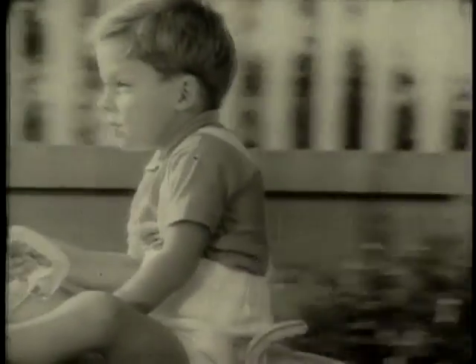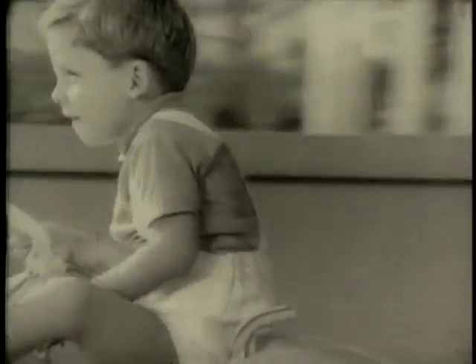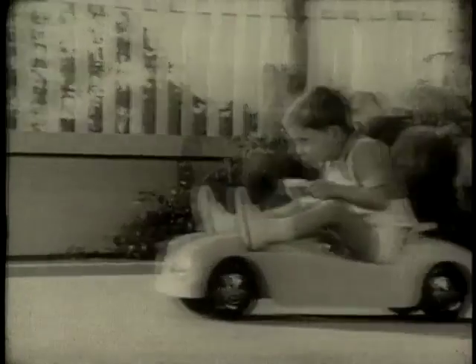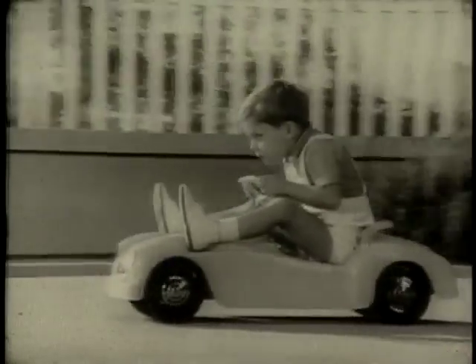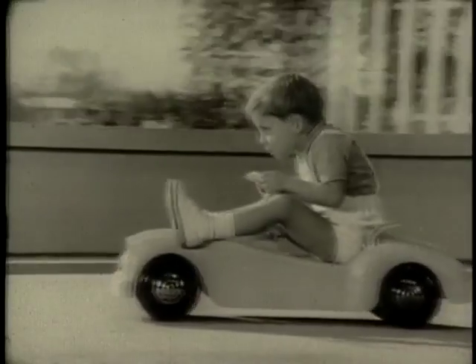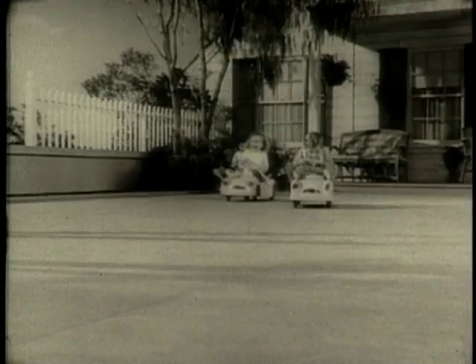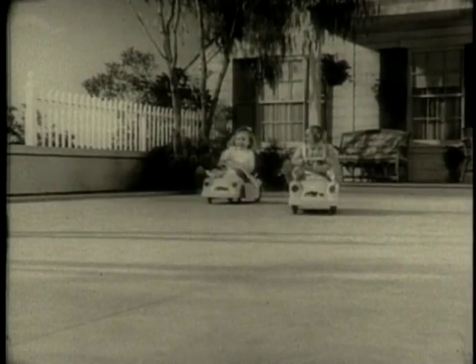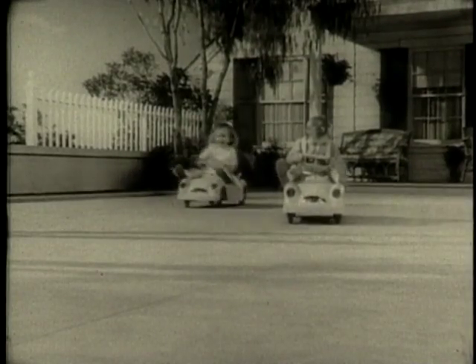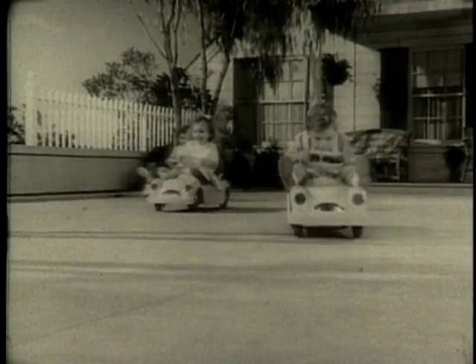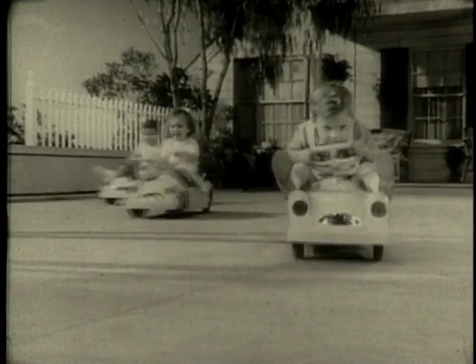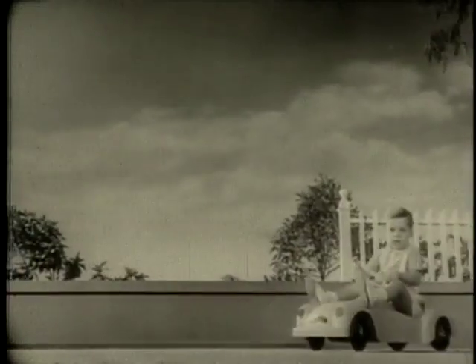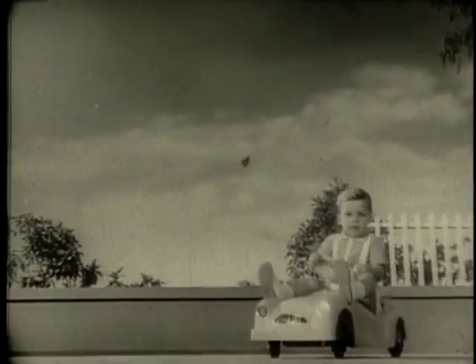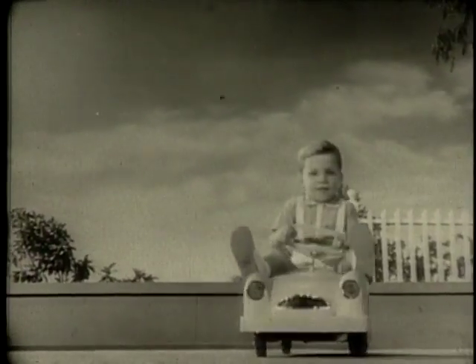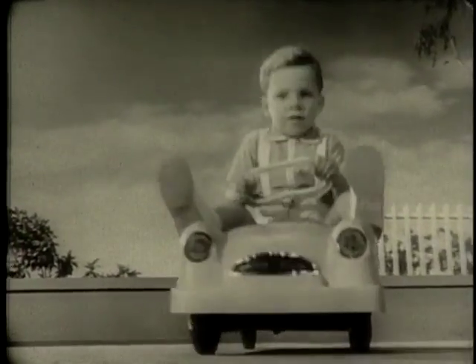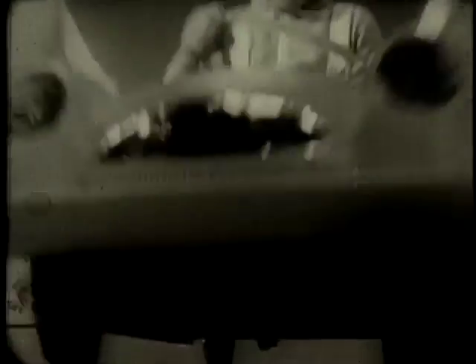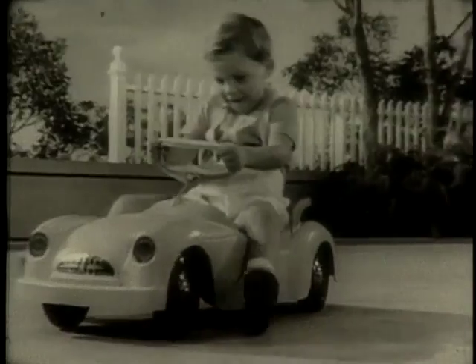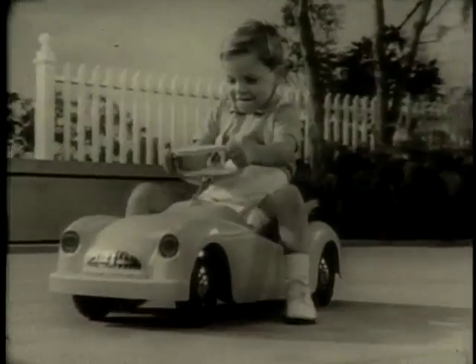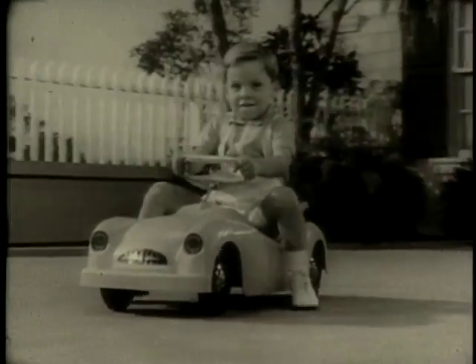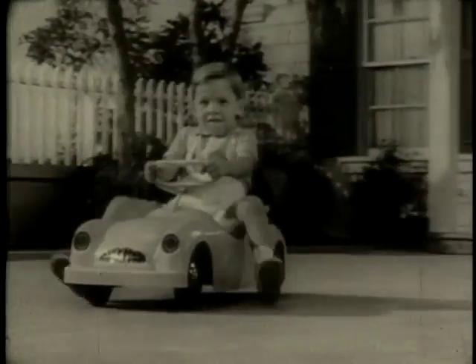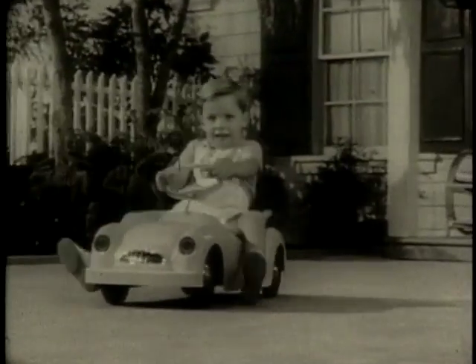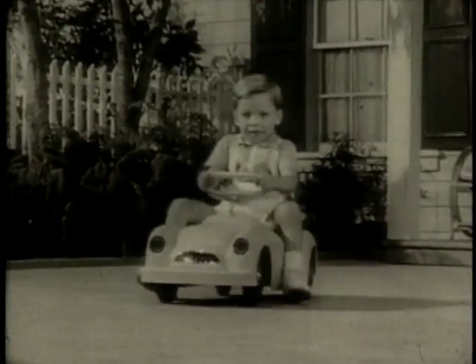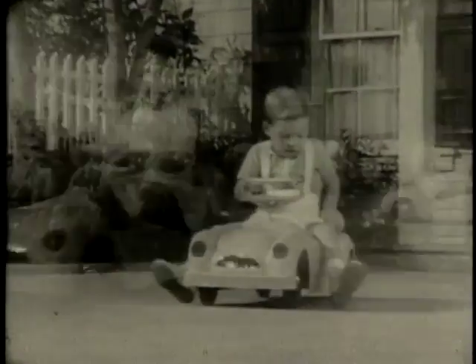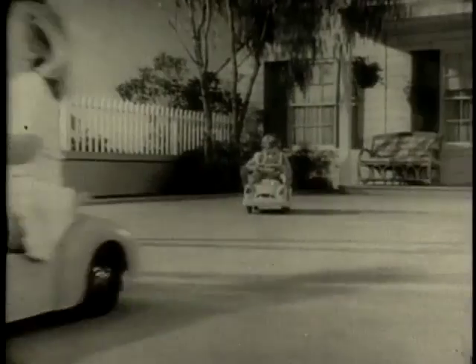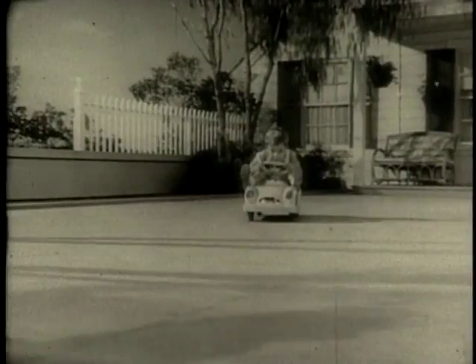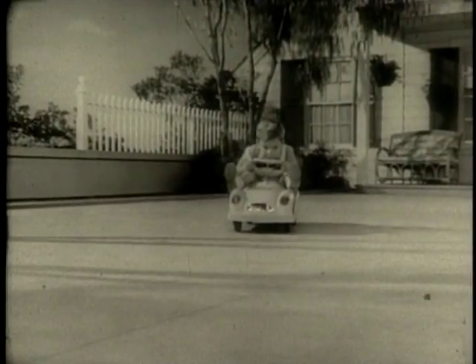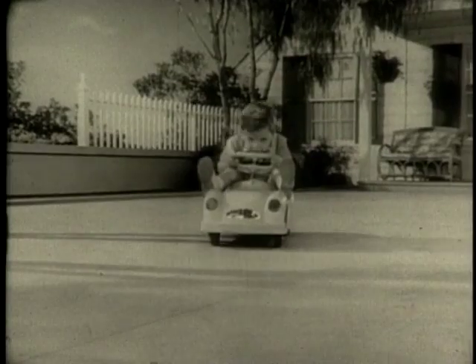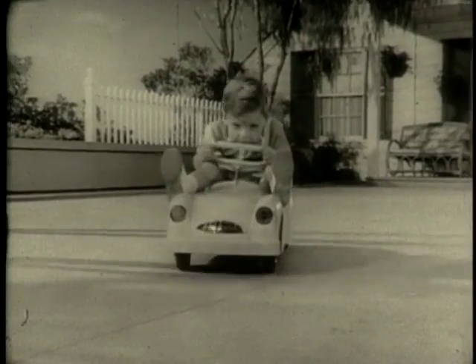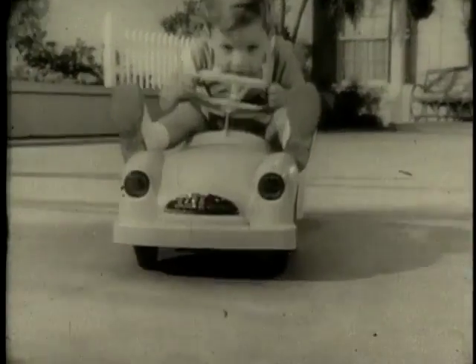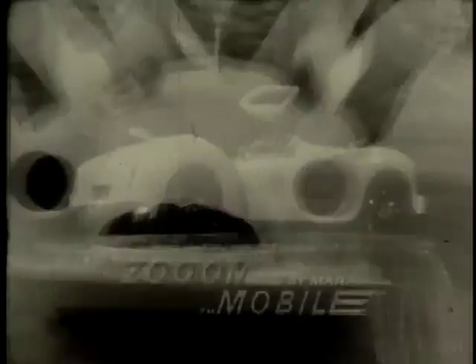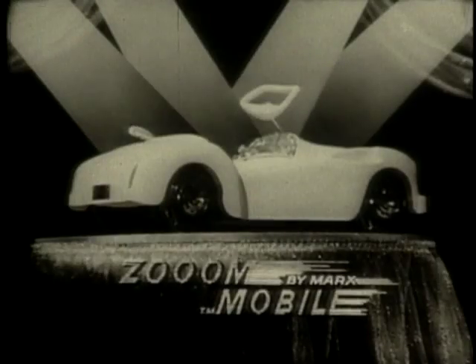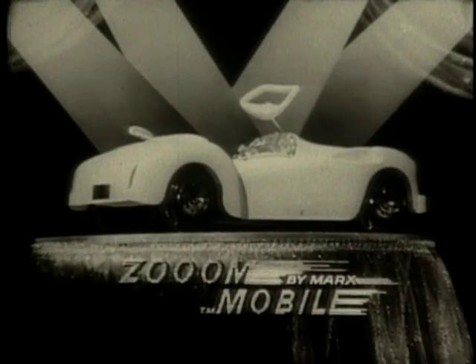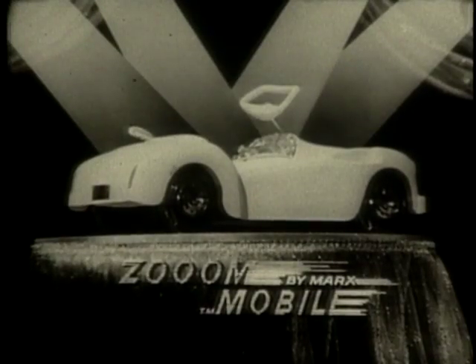Let them know you're coming. Join the sports car crowd in the amazing spring motor car that needs no pedals, no batteries to make it run. Zoom-mobile. The car built just for you. Zoom-mobile.